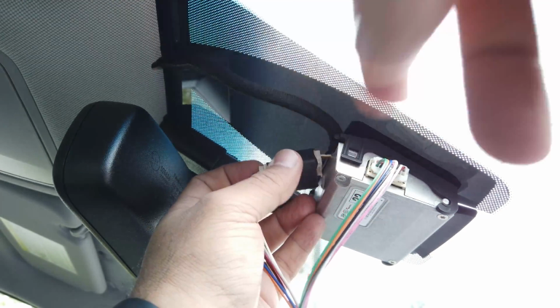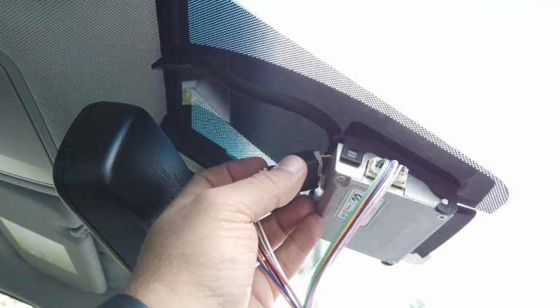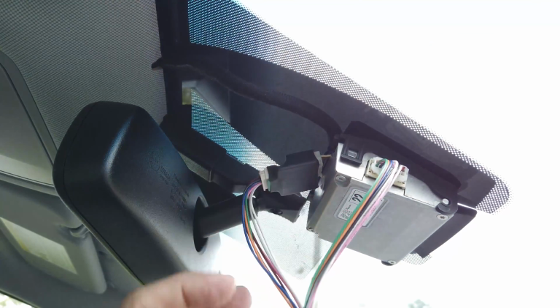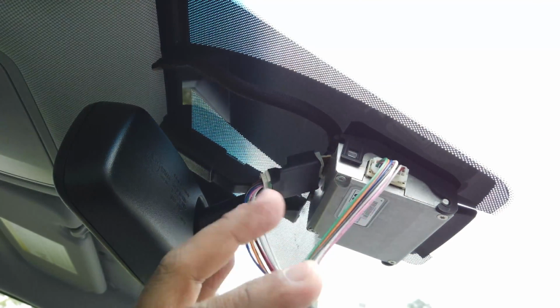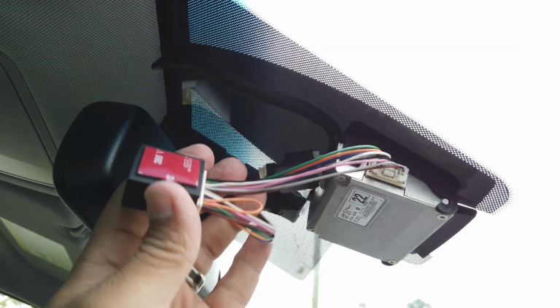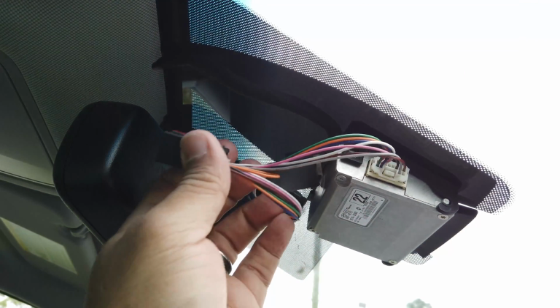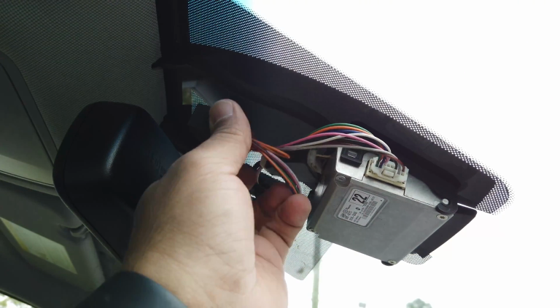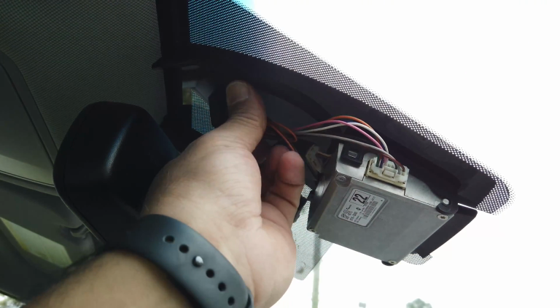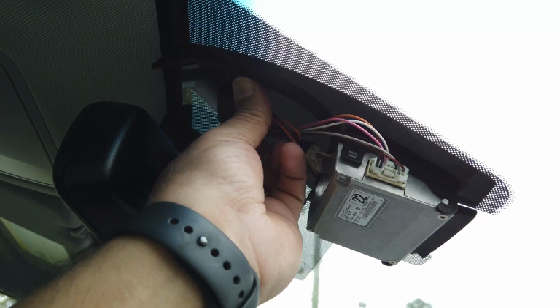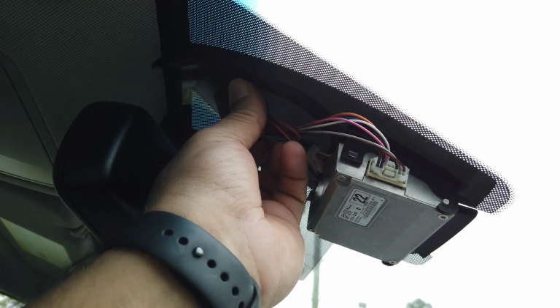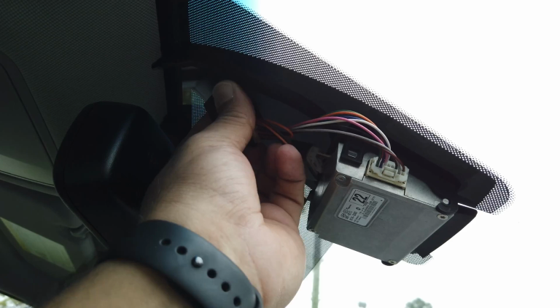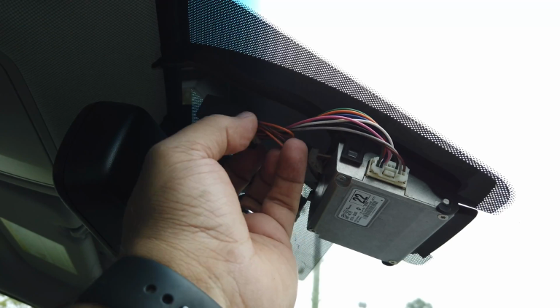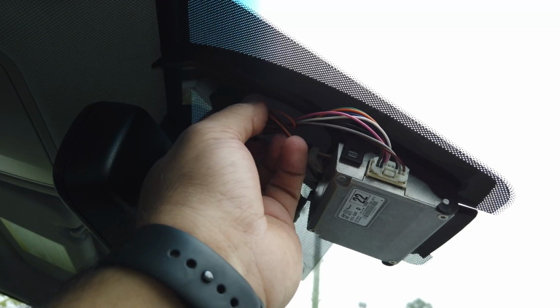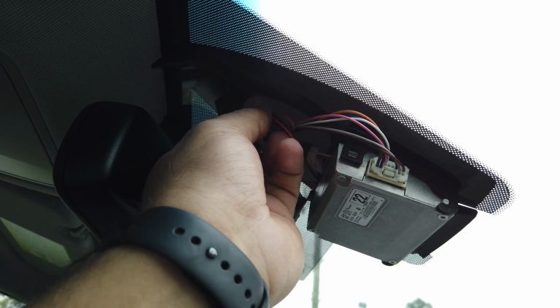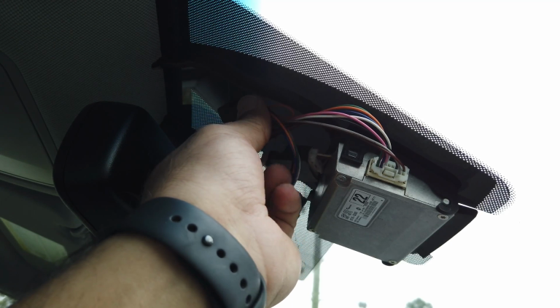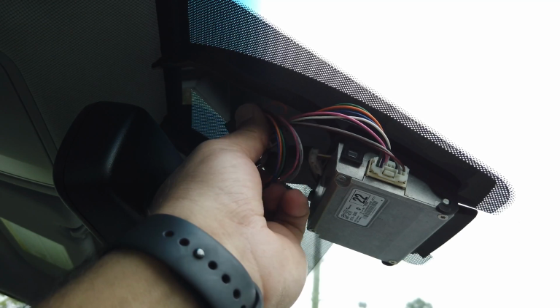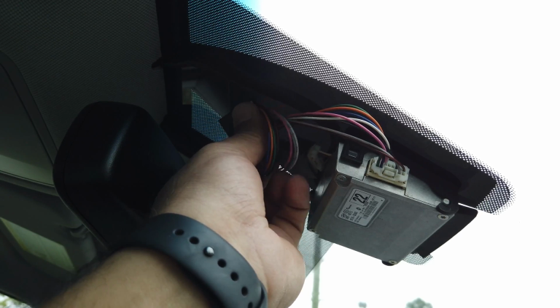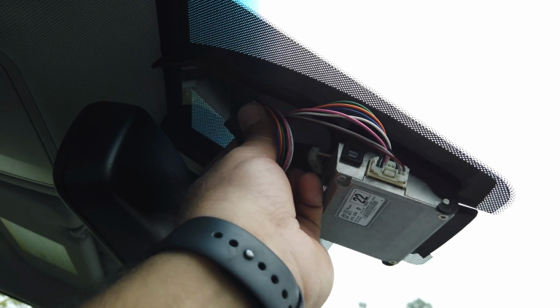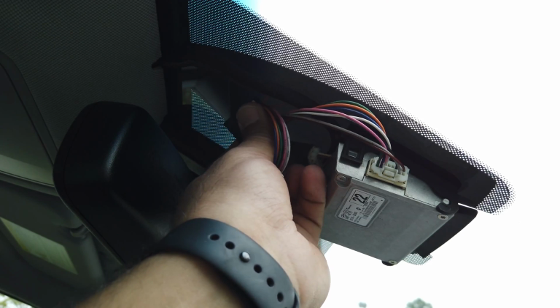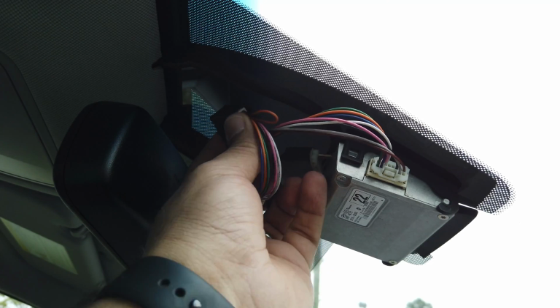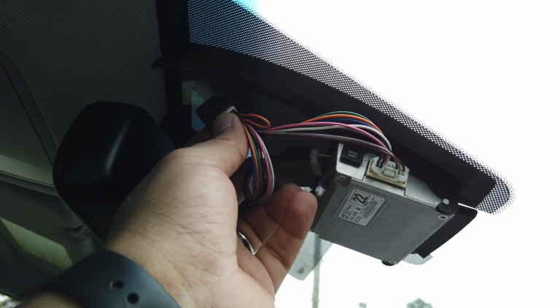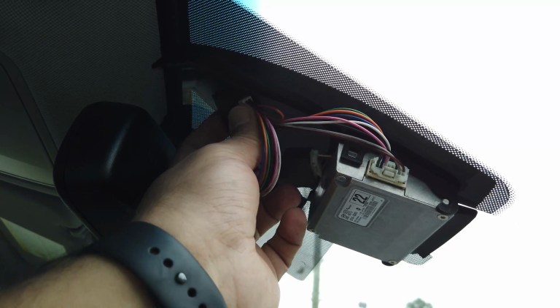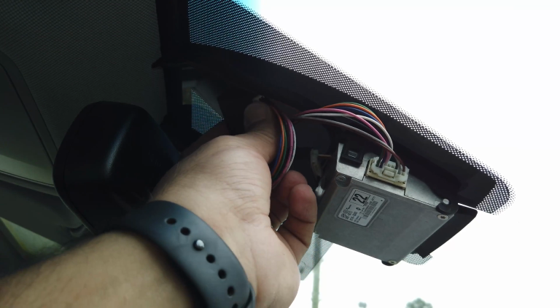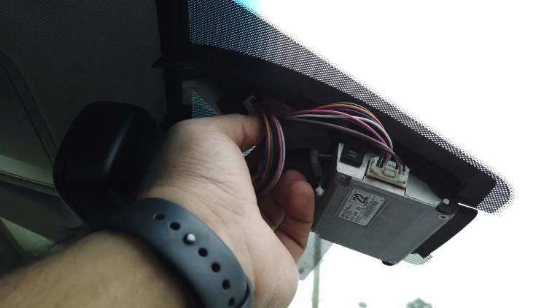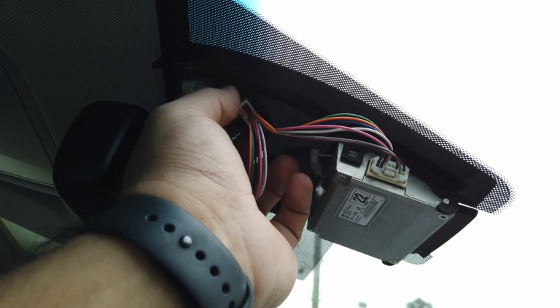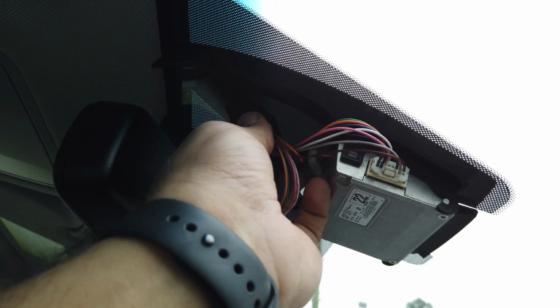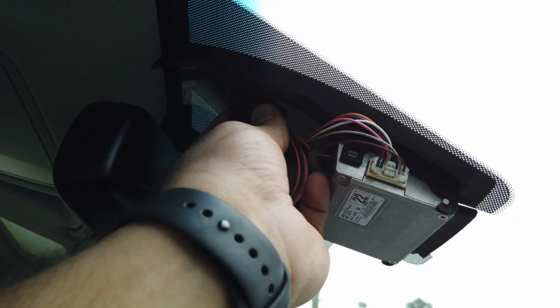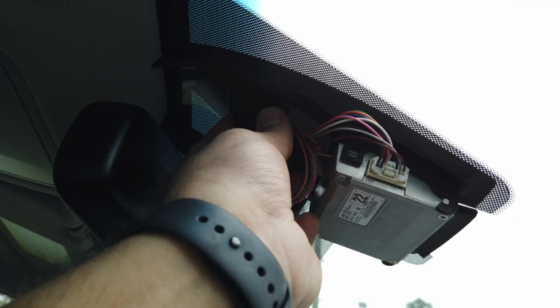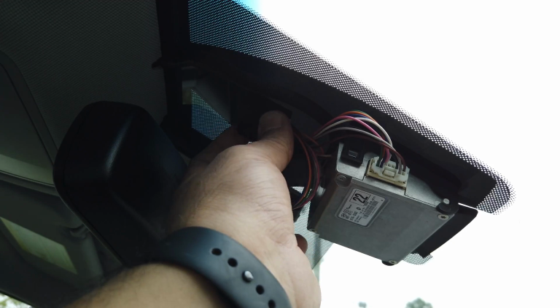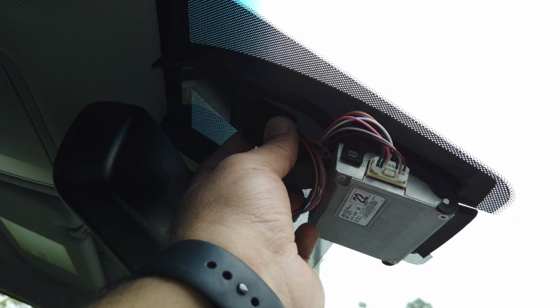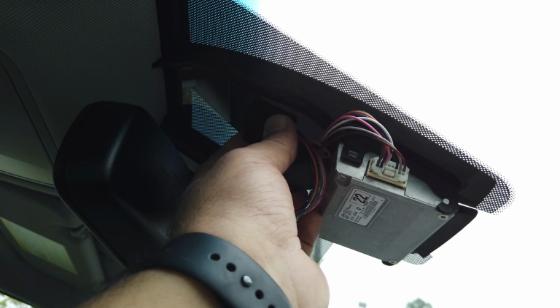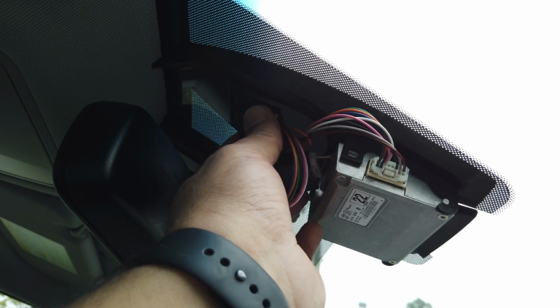This can actually just stay here — there's quite a bit of room. You want to test fit where you need to place this box. Just be sure you test fit. I'm going to be placing it somewhere around here.